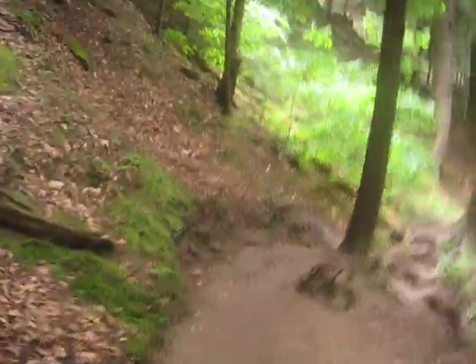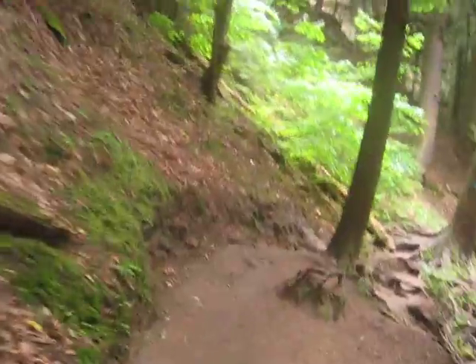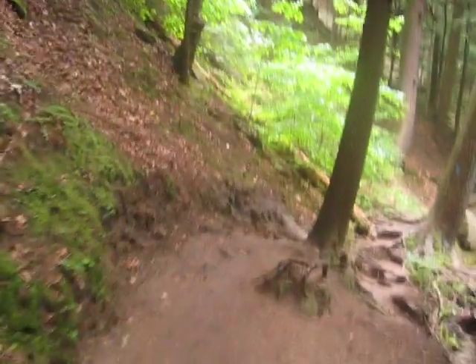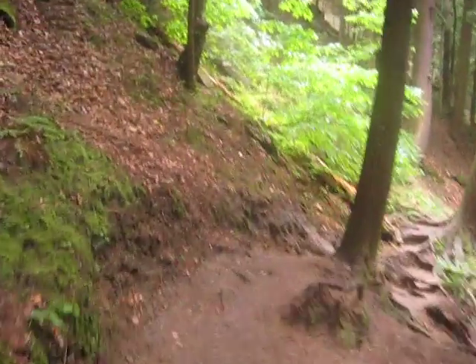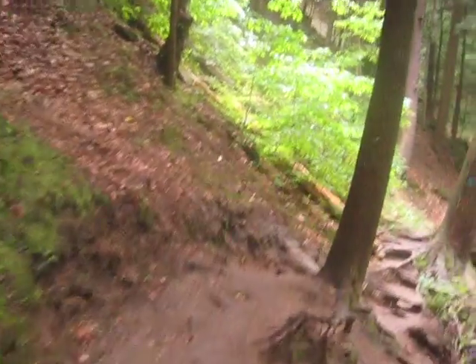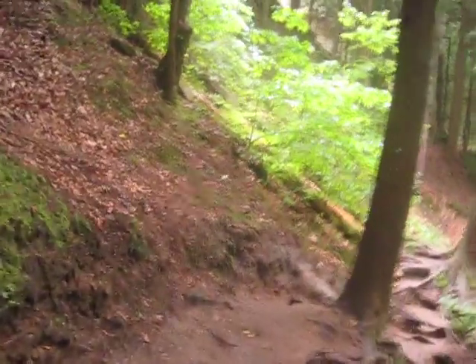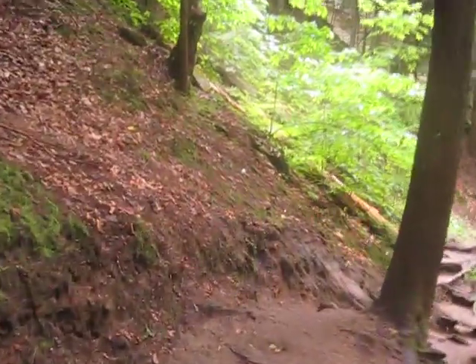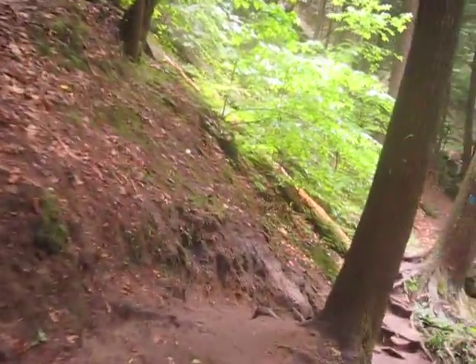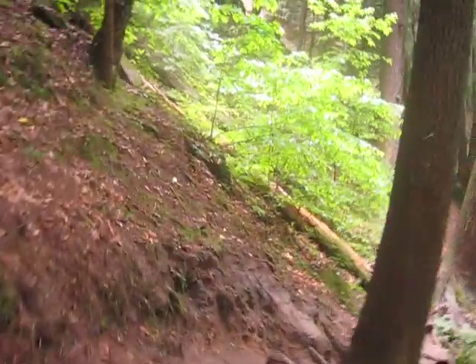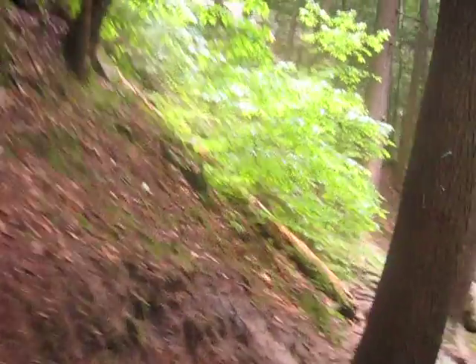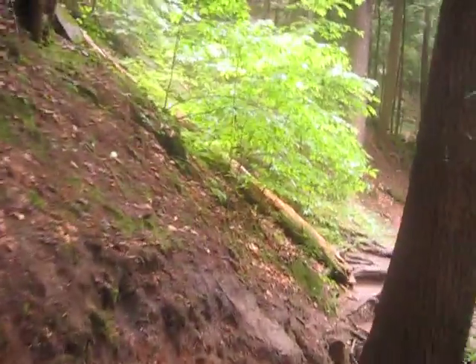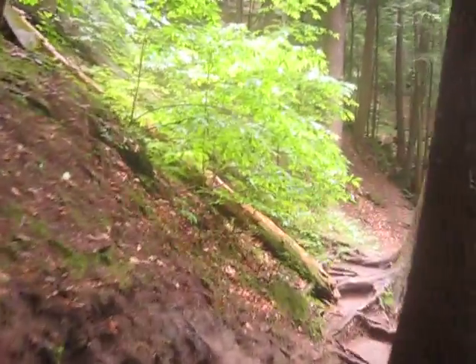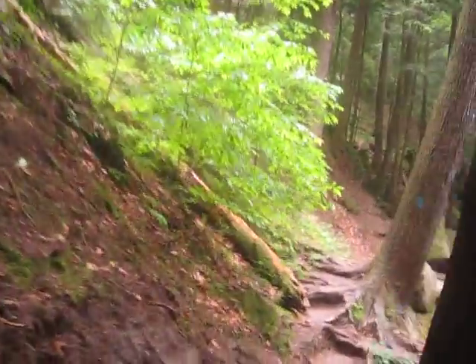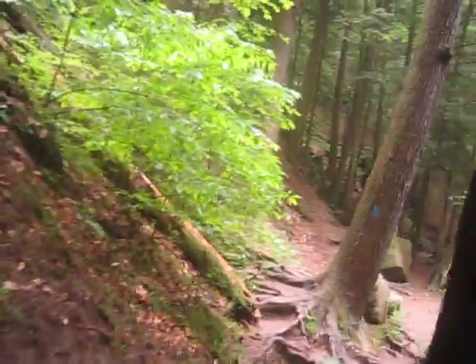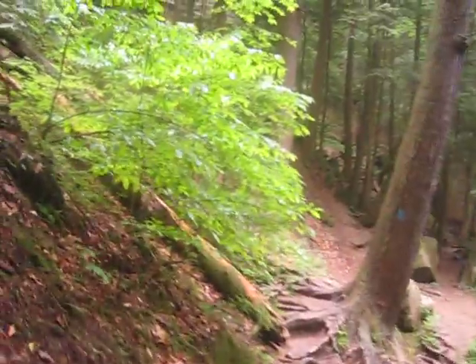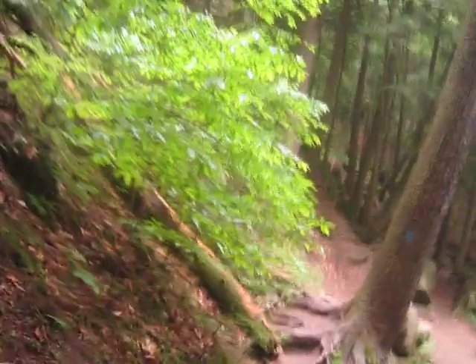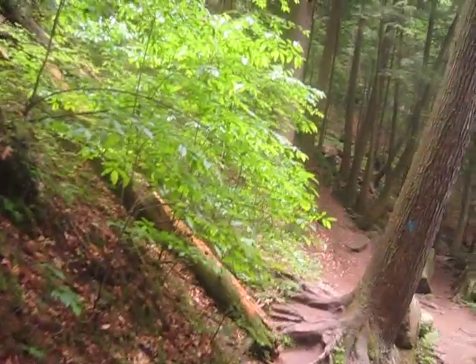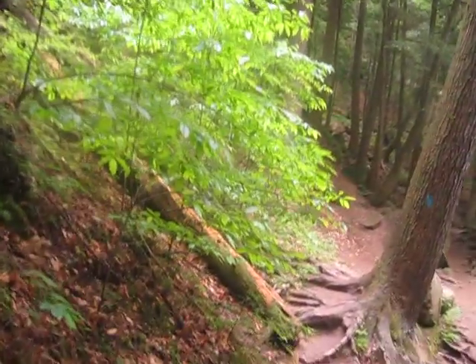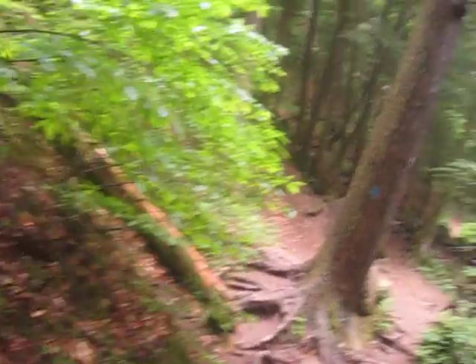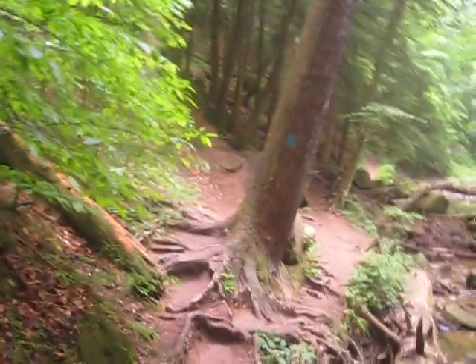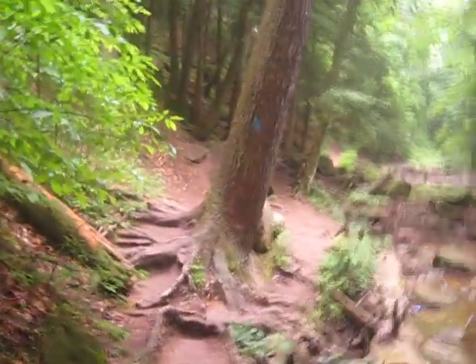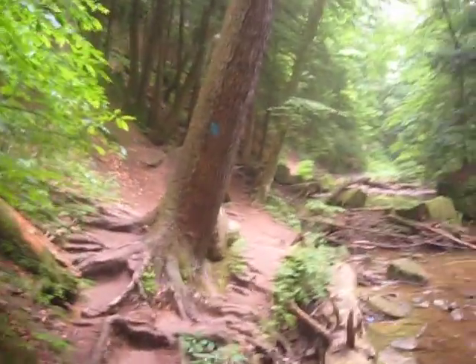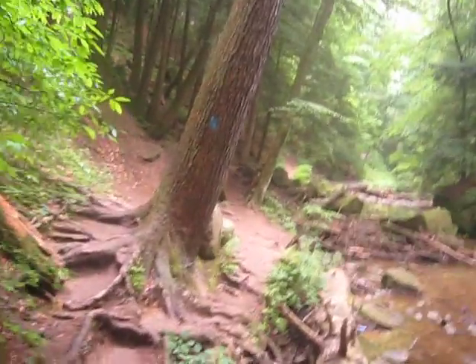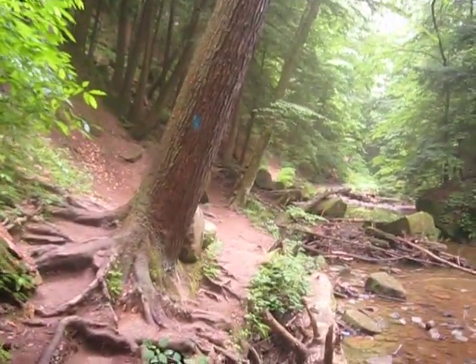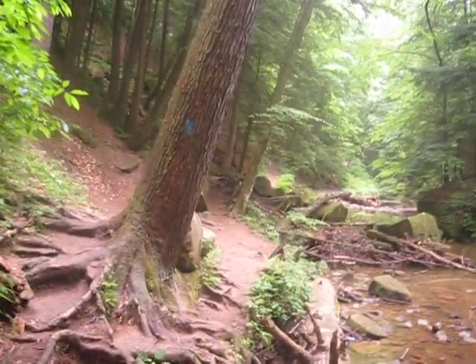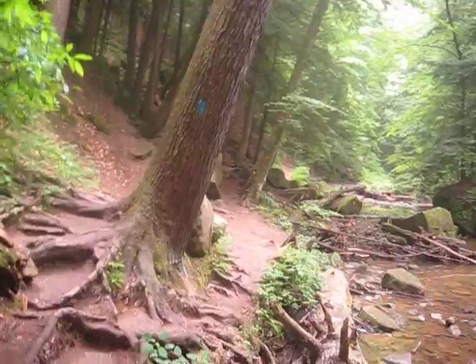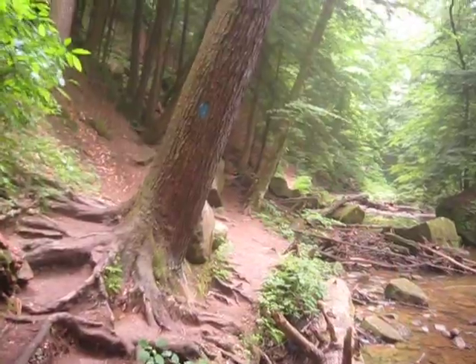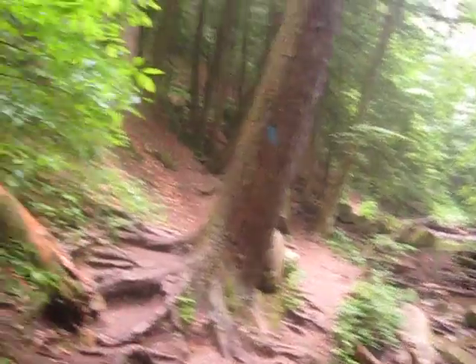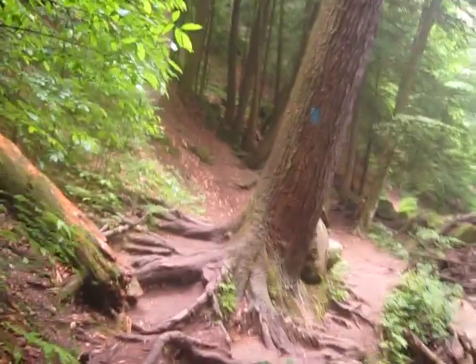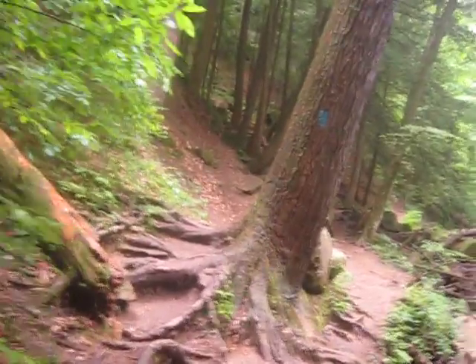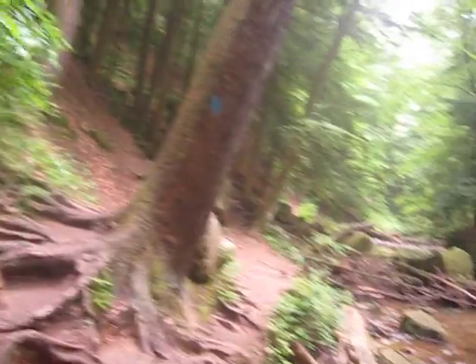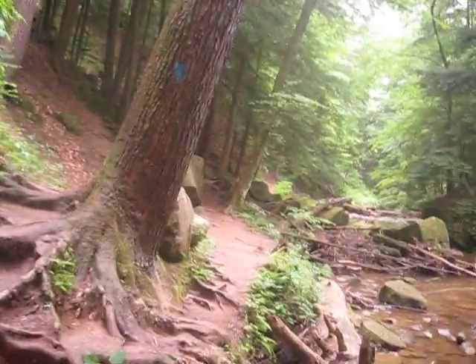Got a little bit wet earlier today, but was able to find an overhang near a bathroom and a hand dryer. Got most everything sorted out and dried out.